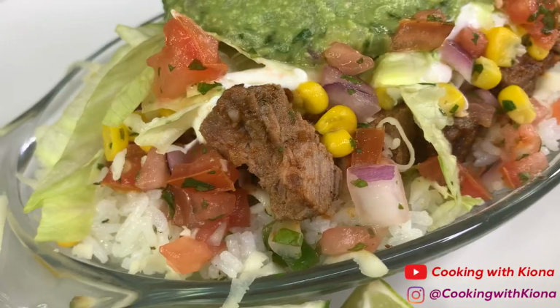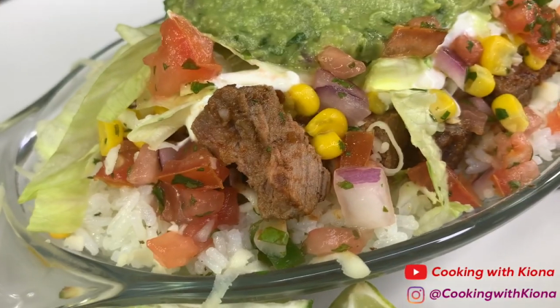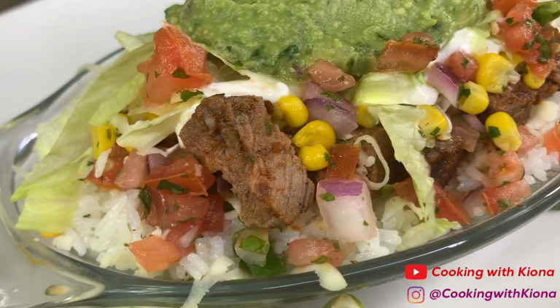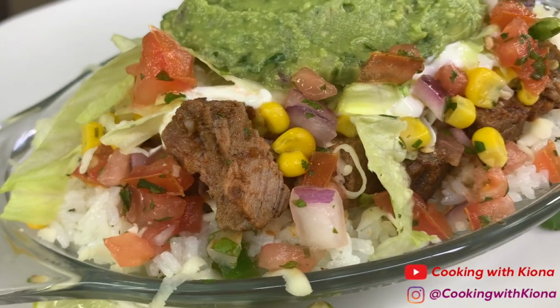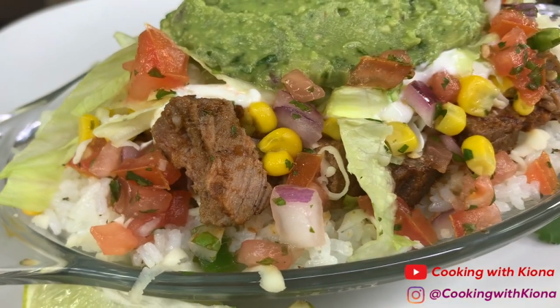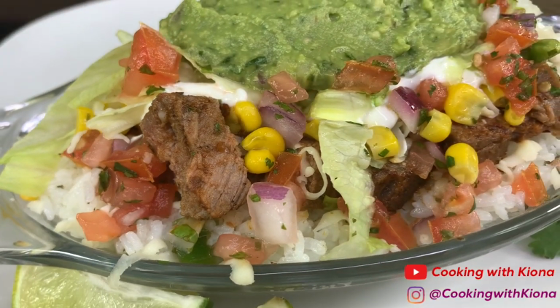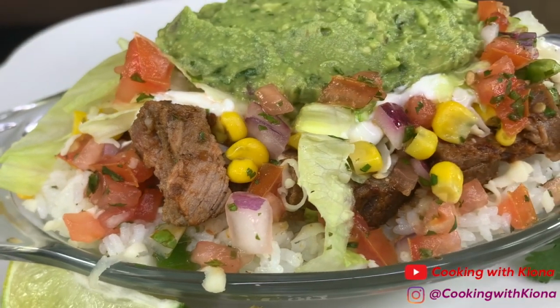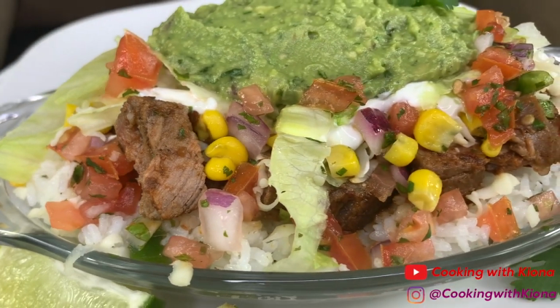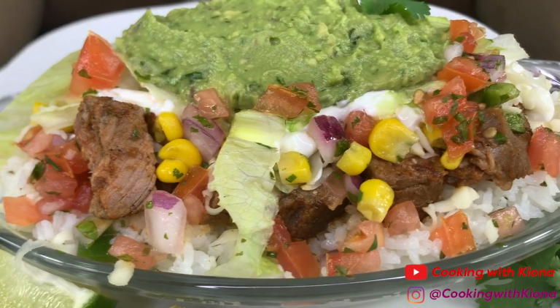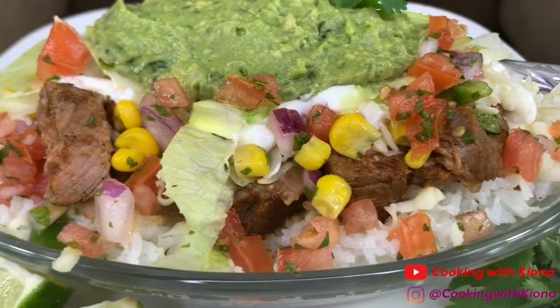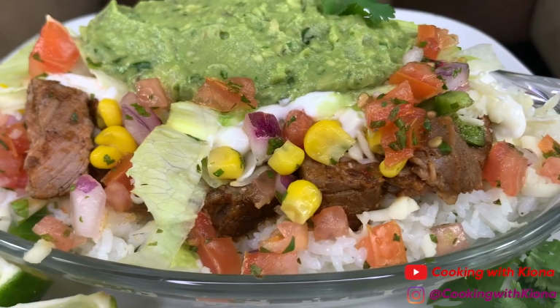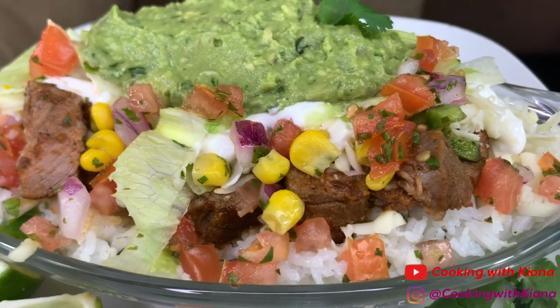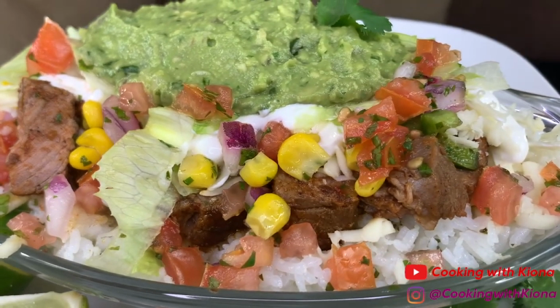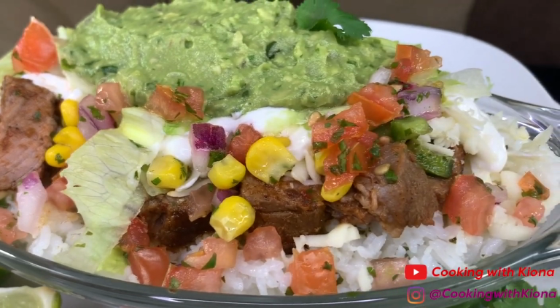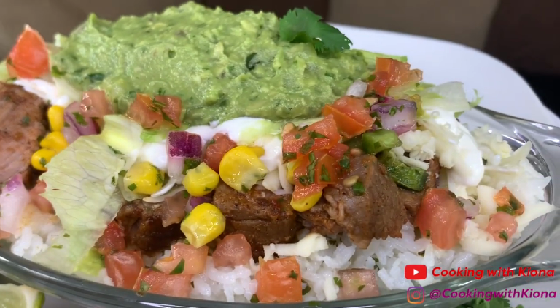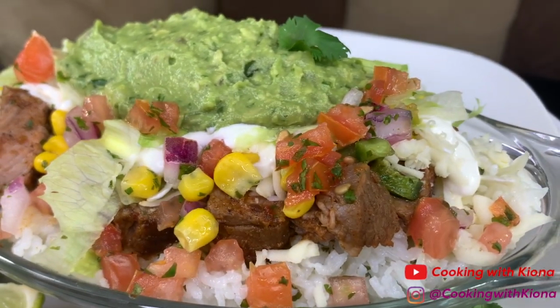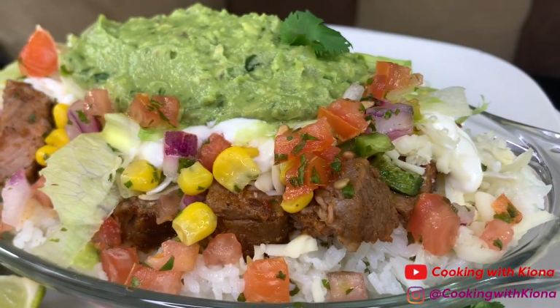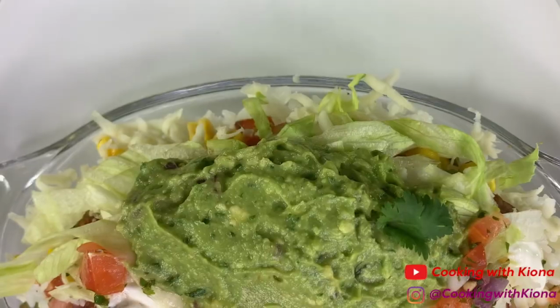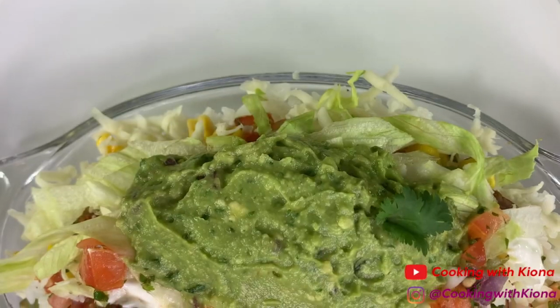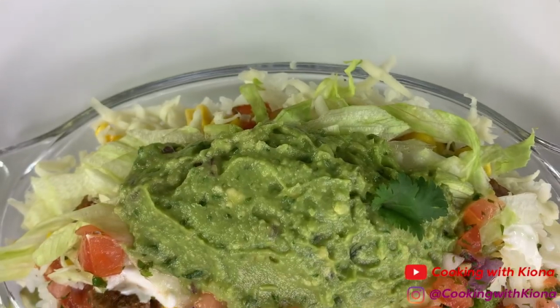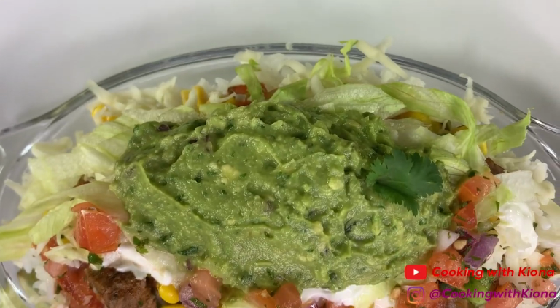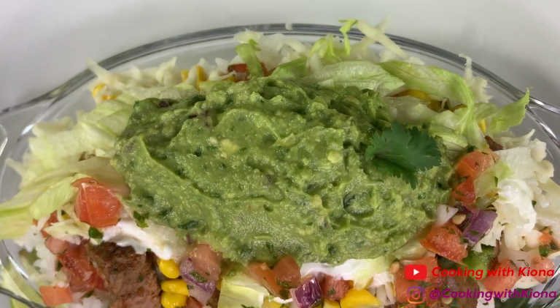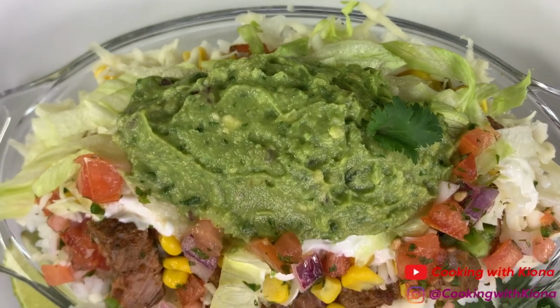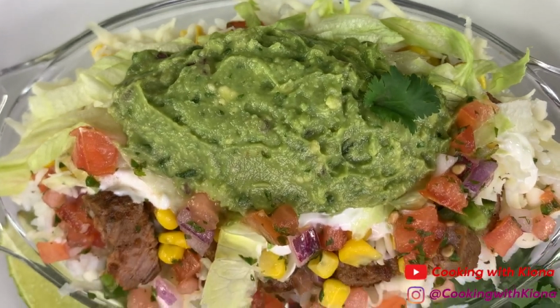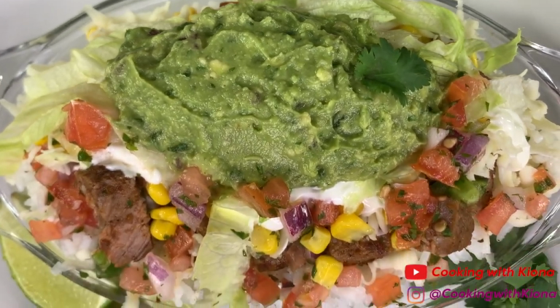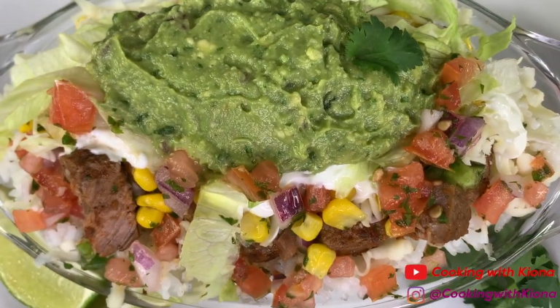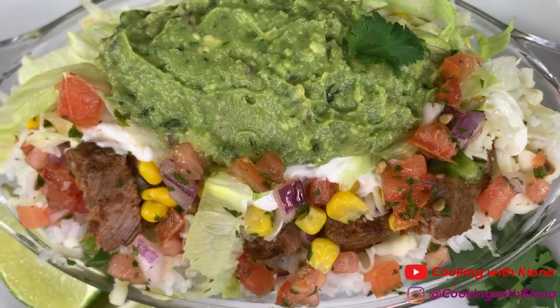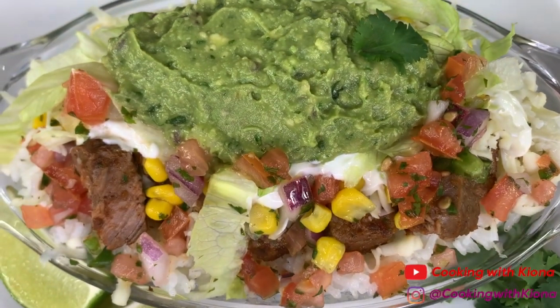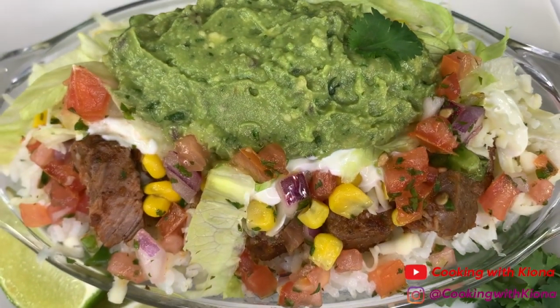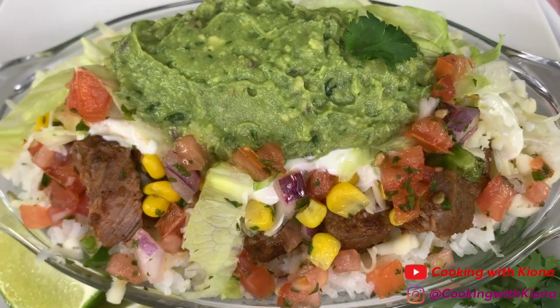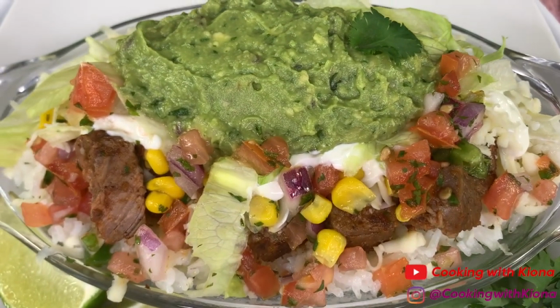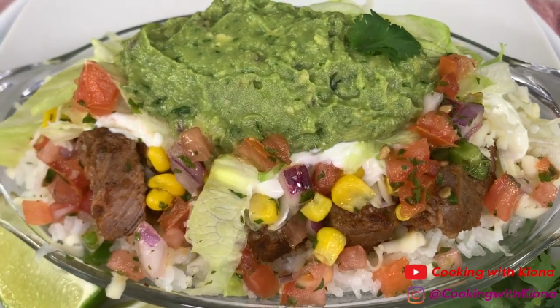Hey everyone, today I'll be teaching you how to make this copycat Chipotle steak bowl. I am not joking when I say this tastes just like the burrito bowls at Chipotle. I'm super excited to show you guys how to make this, so let's get started with the video.